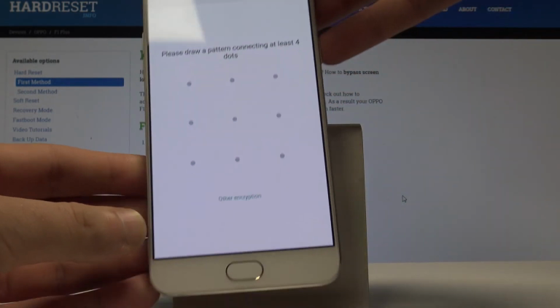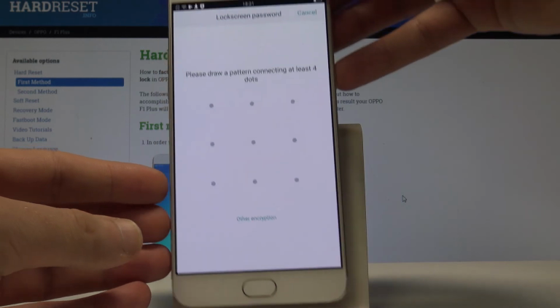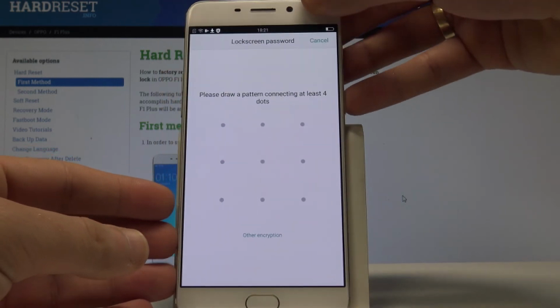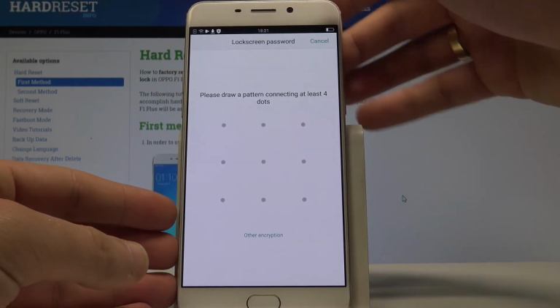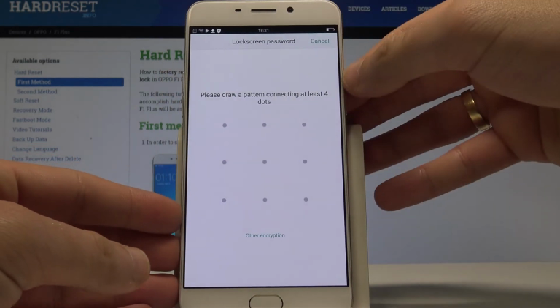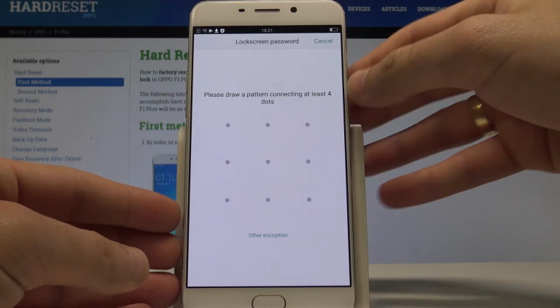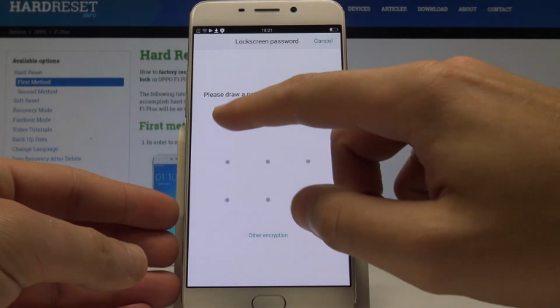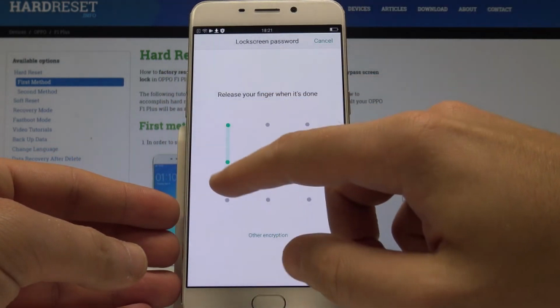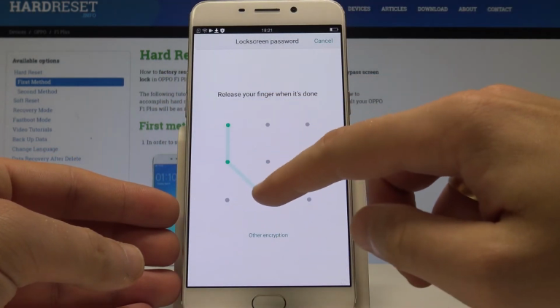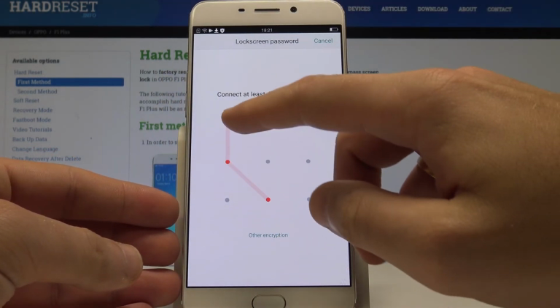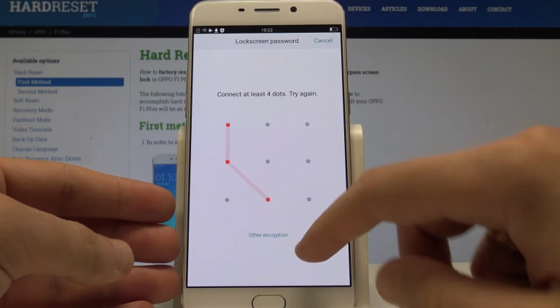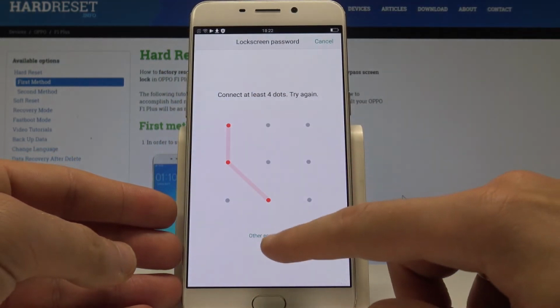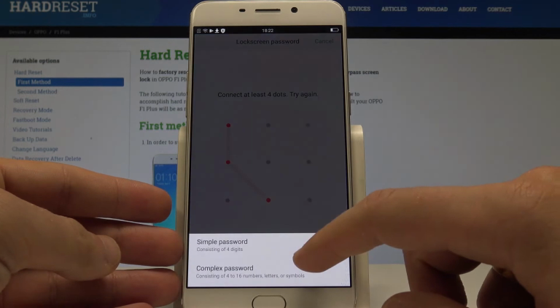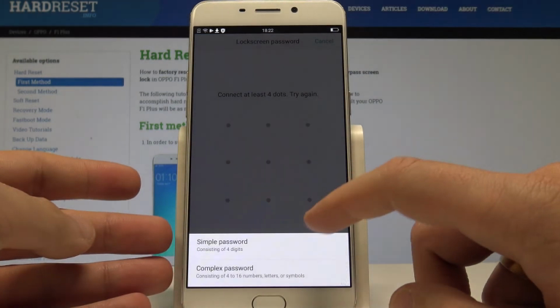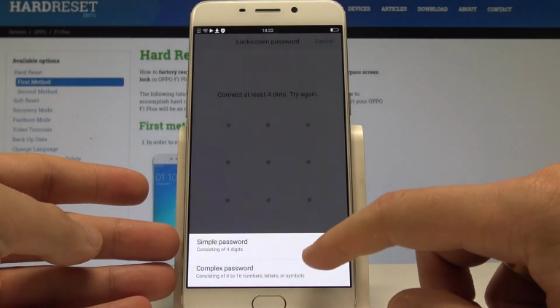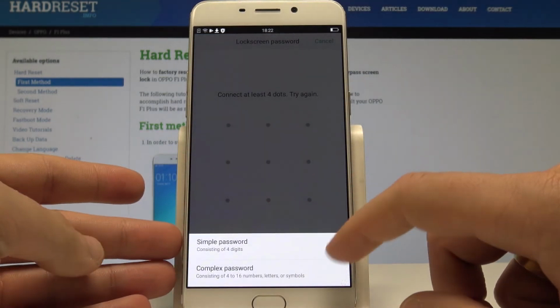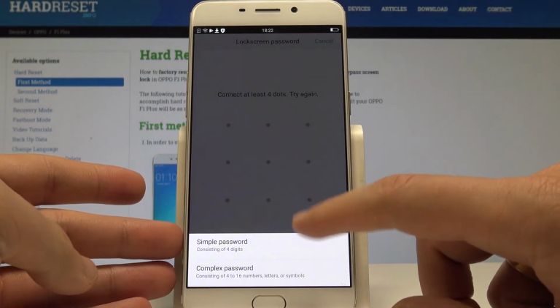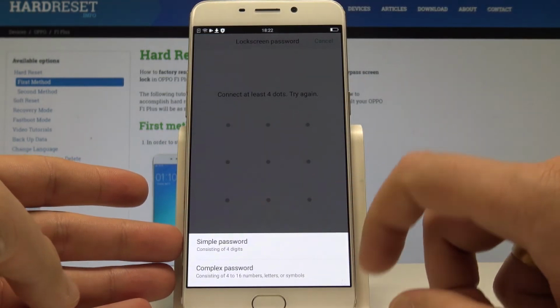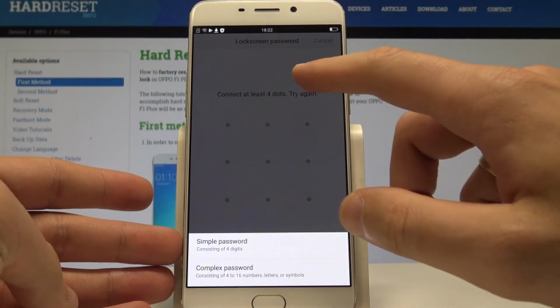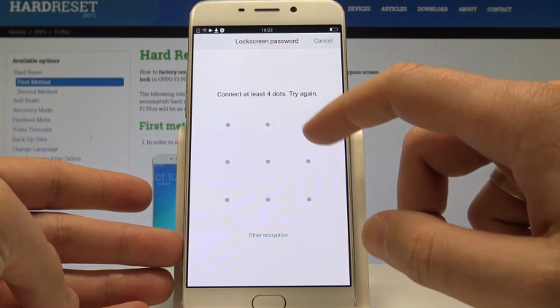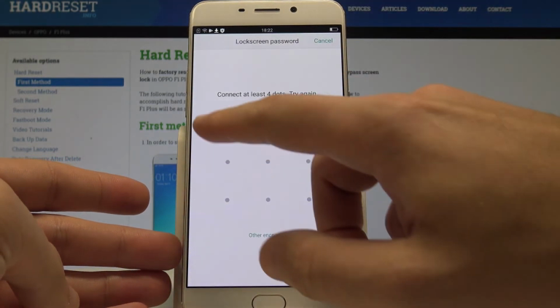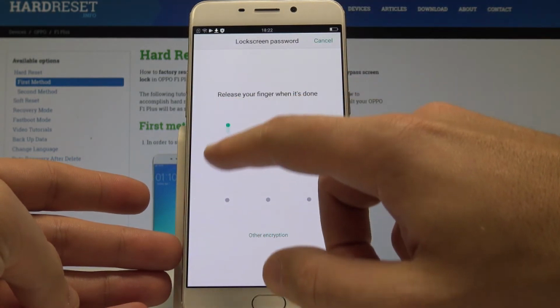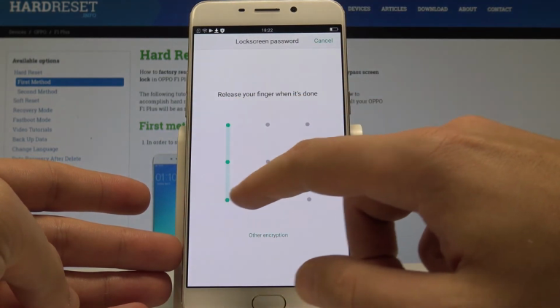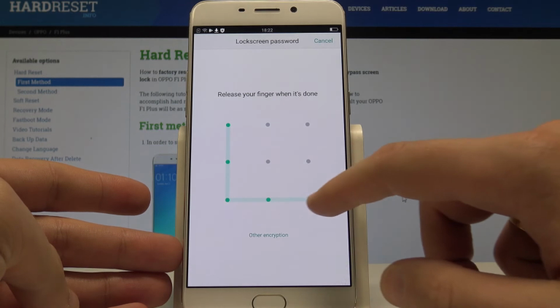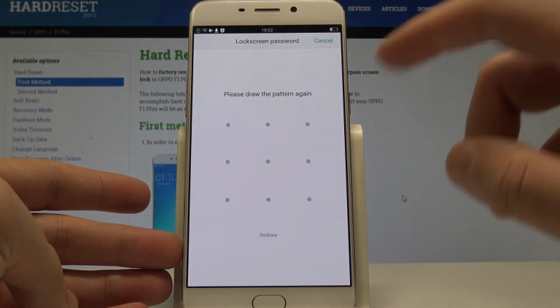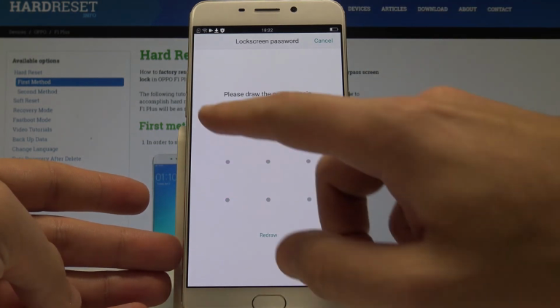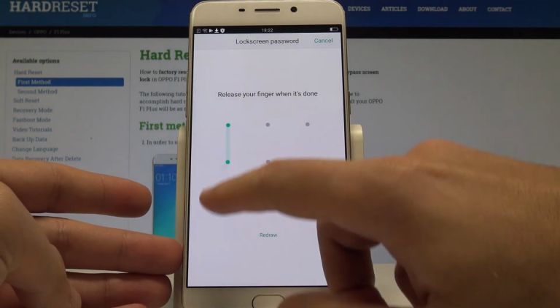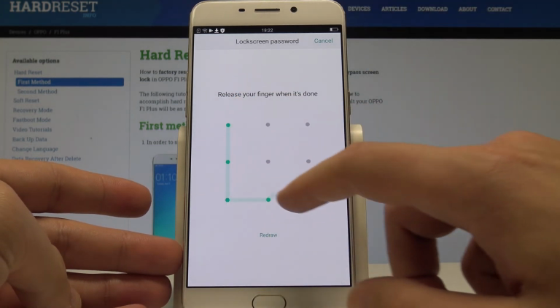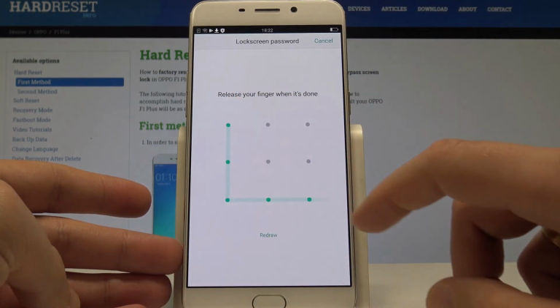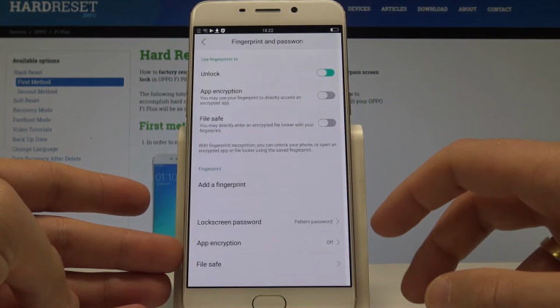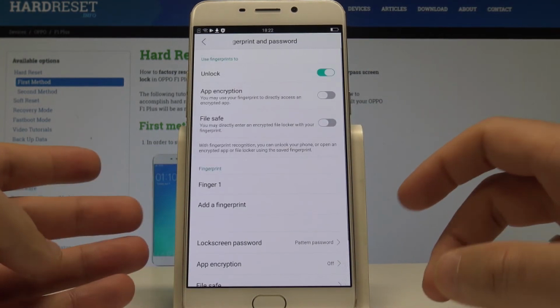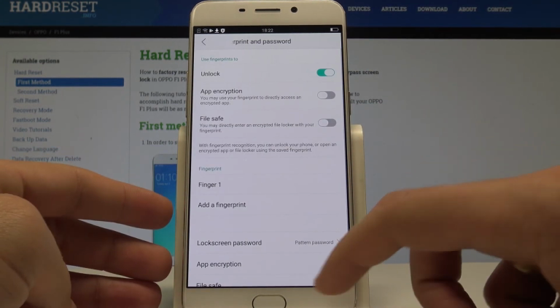You also need to add a backup method. You can use other encryption options, for example a simple password or complex password, but you can also use a pattern. Let me draw my pattern twice — and that's it.